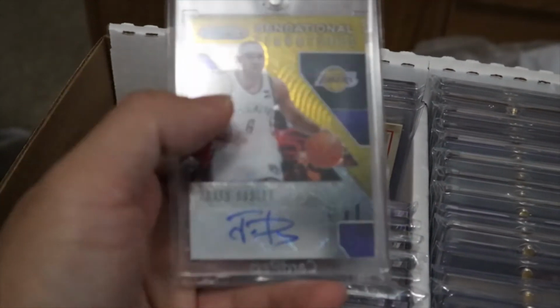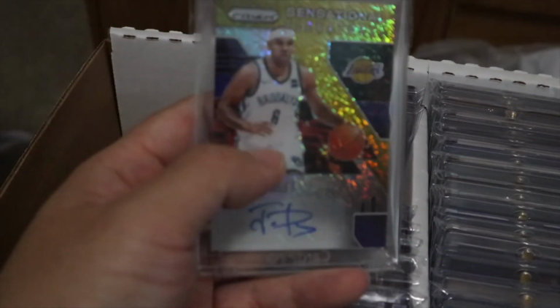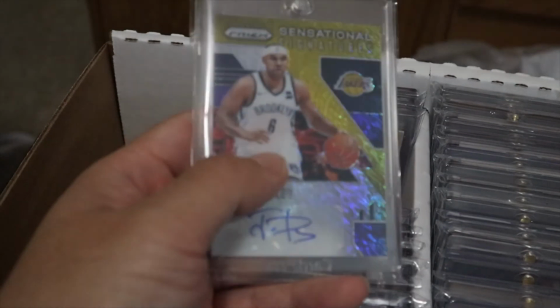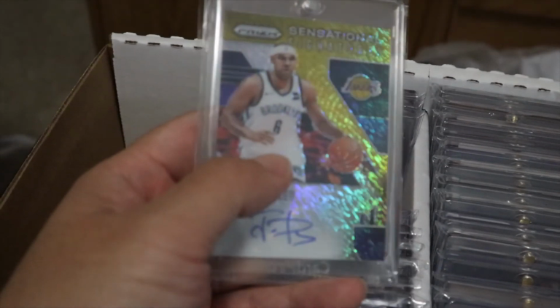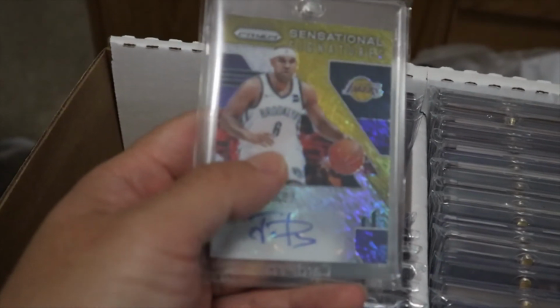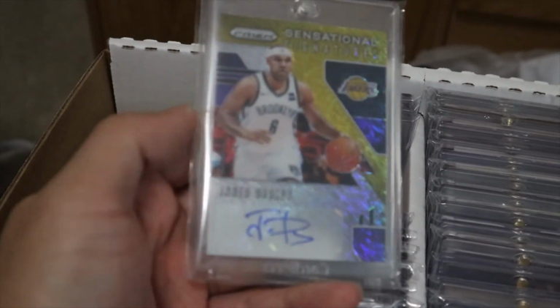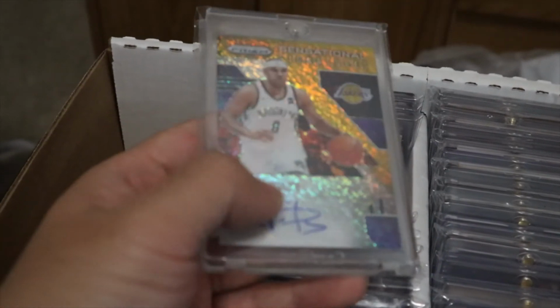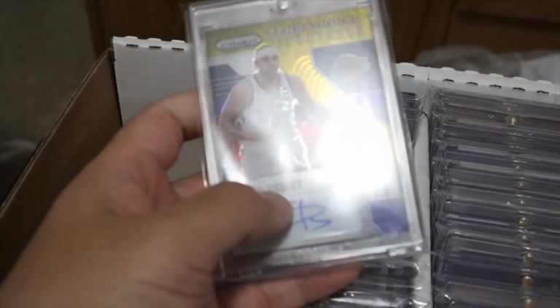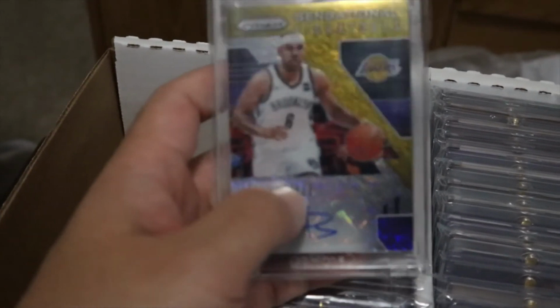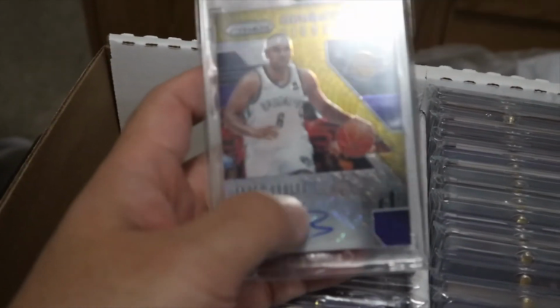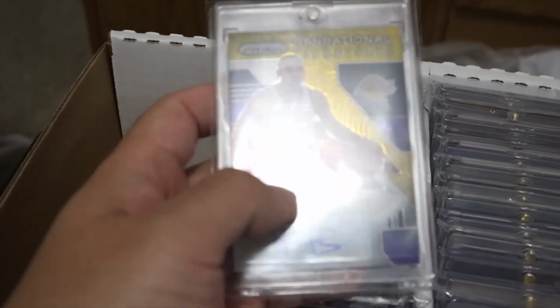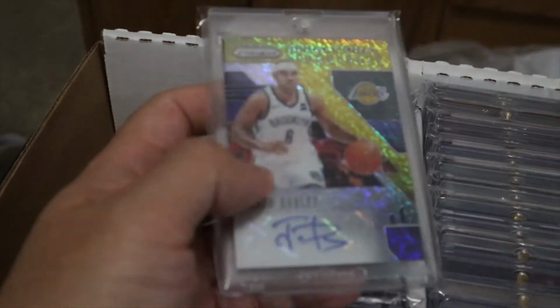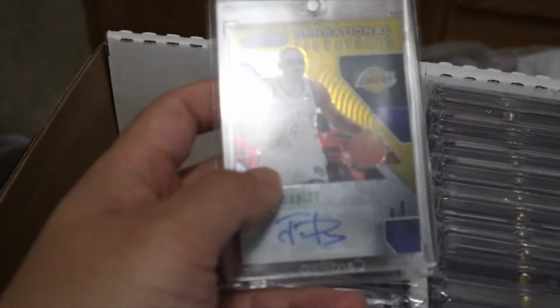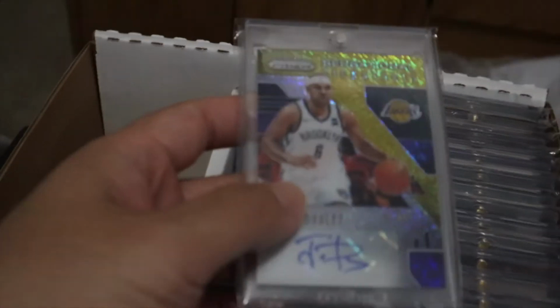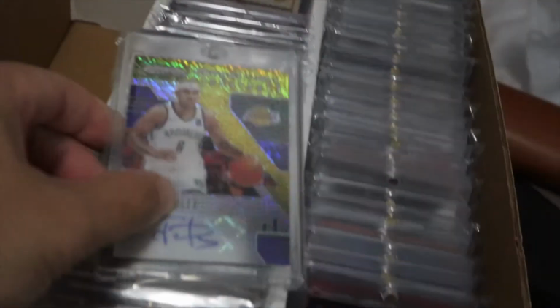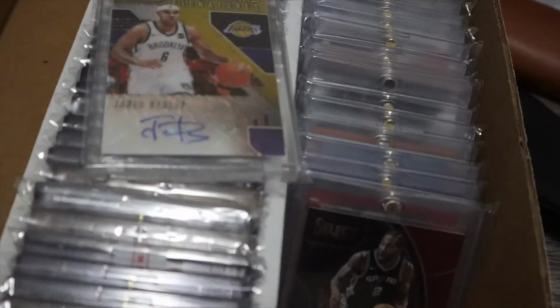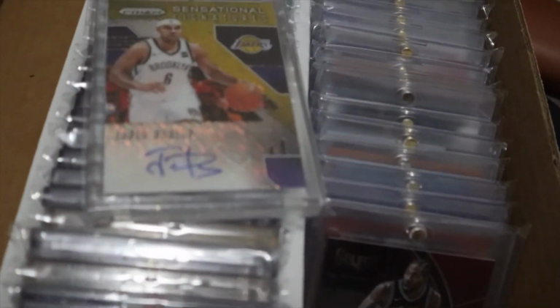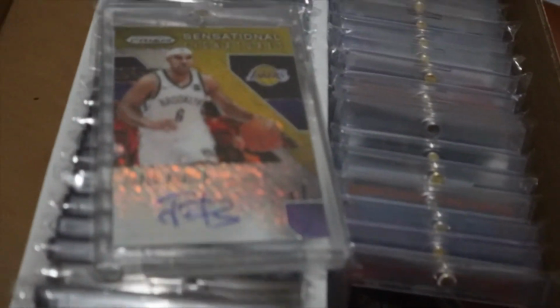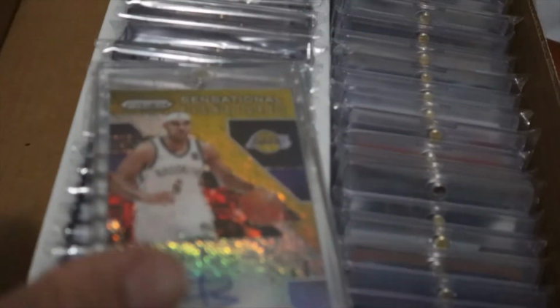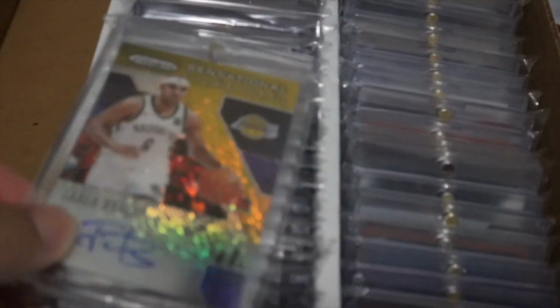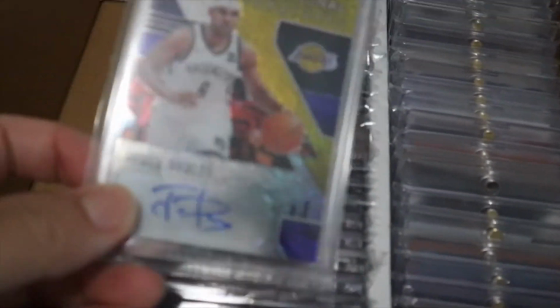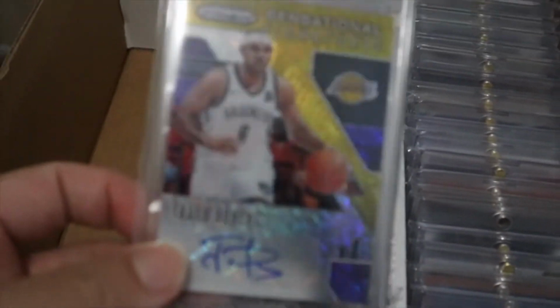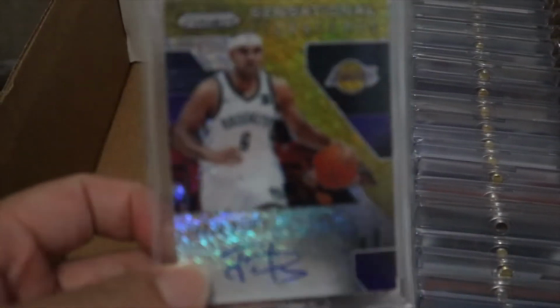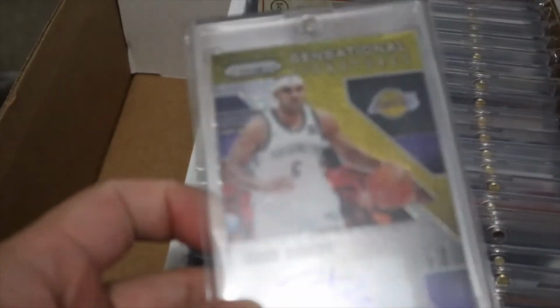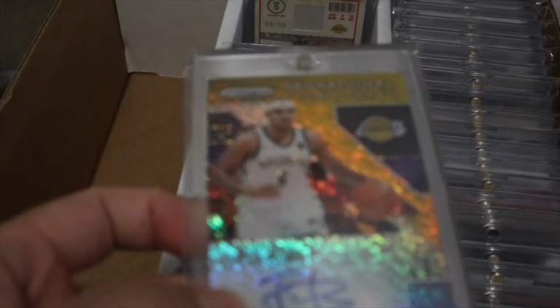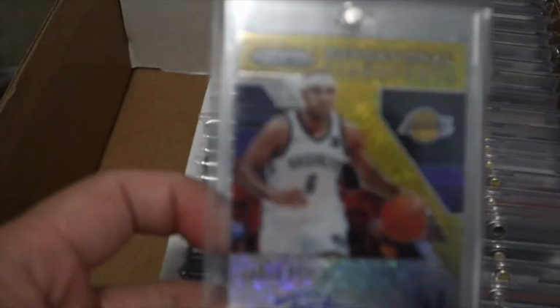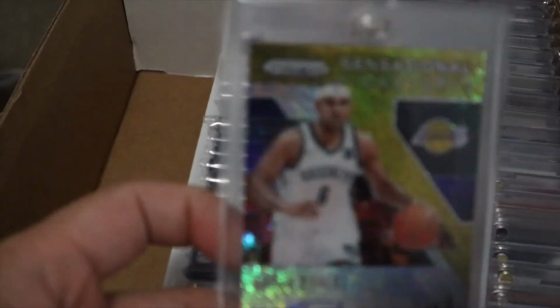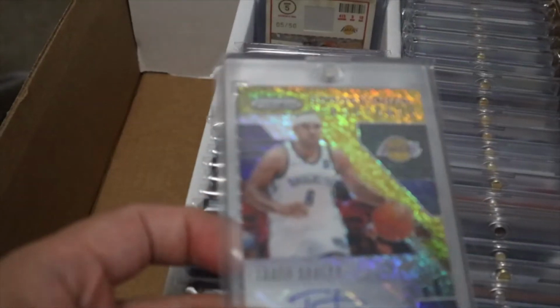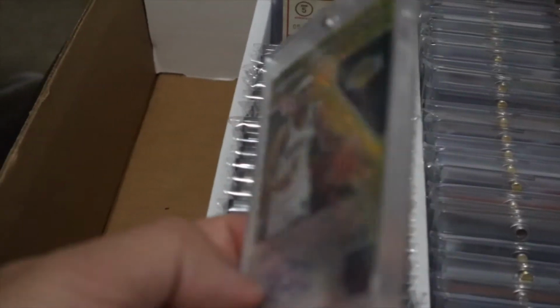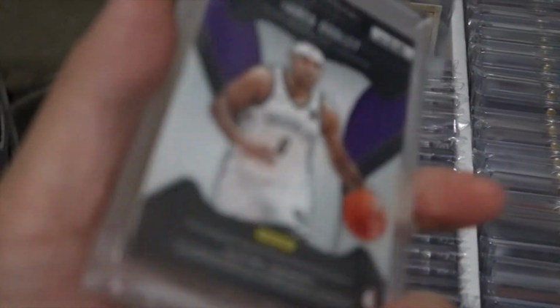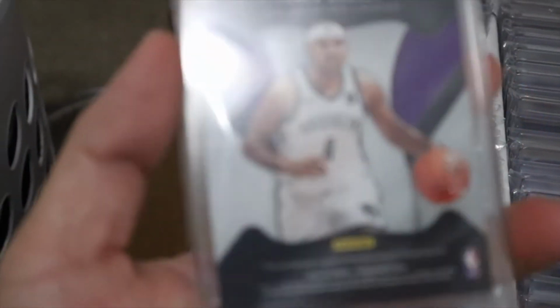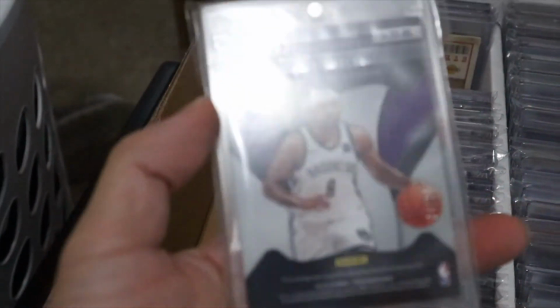Camera is about to die so gotta go fast. This card has the Laker logo on it but he's wearing the Brooklyn uniform. Why, Panini? You can Photoshop rookies from their college uniform into their pro uniform — why can't you just do that for these veterans too?